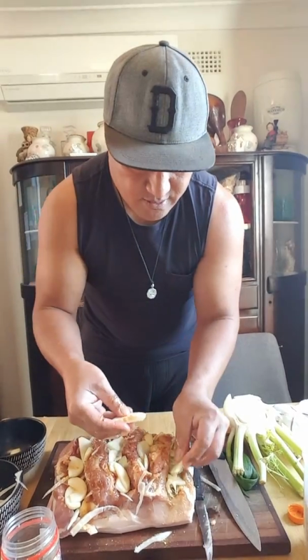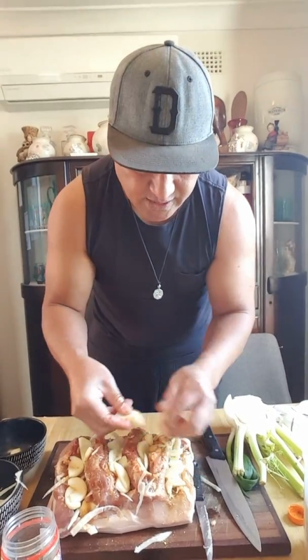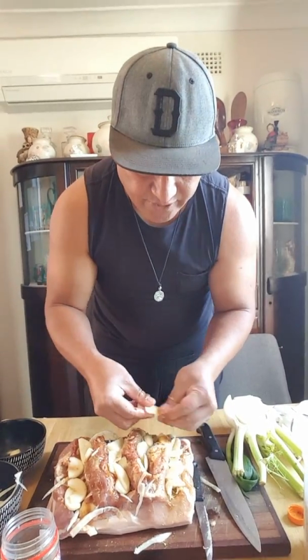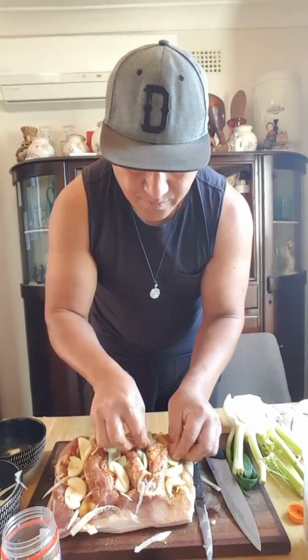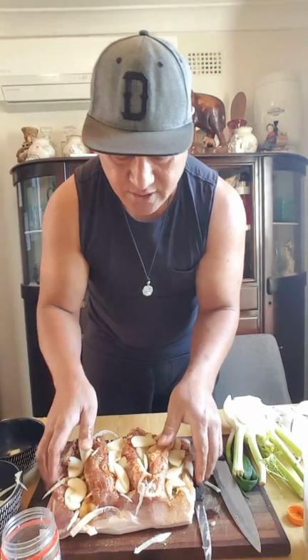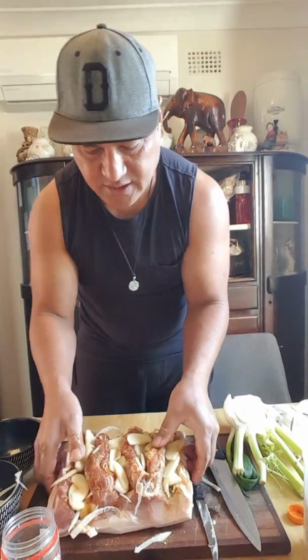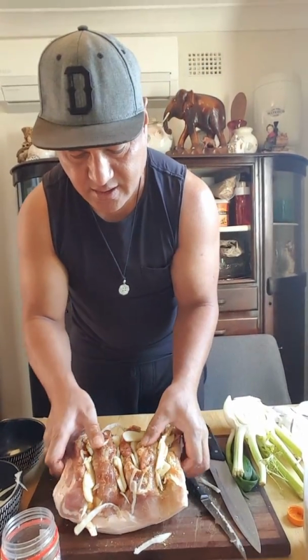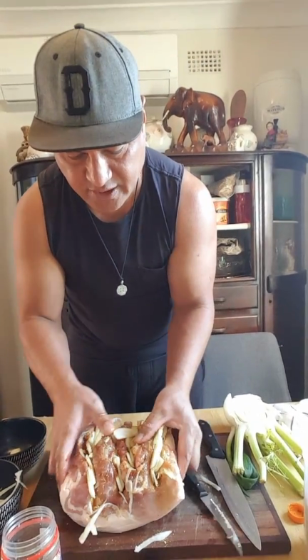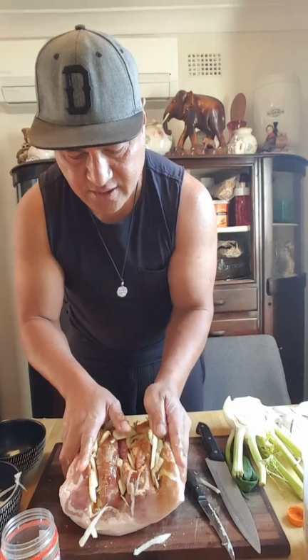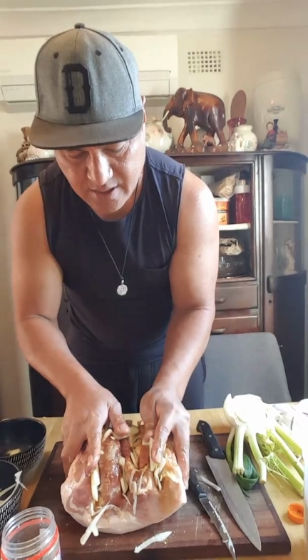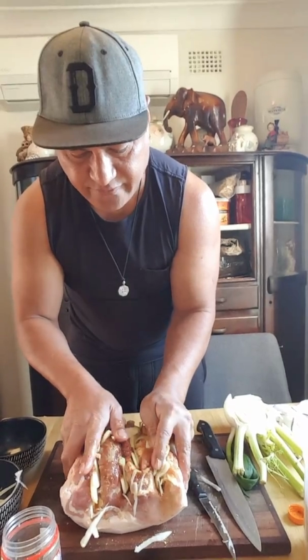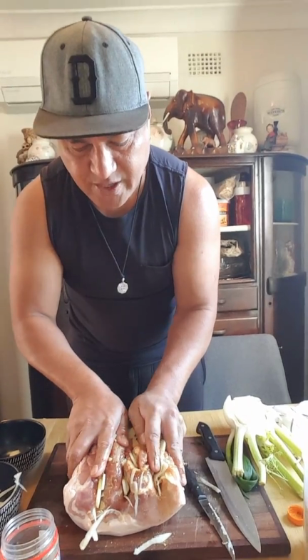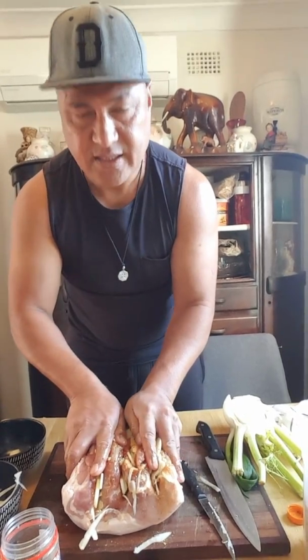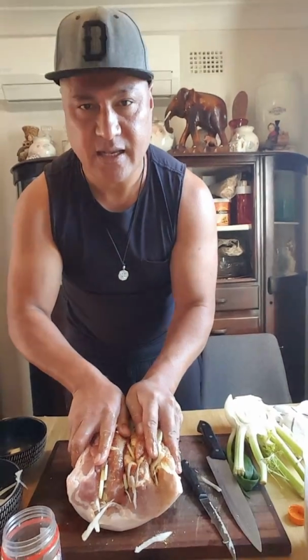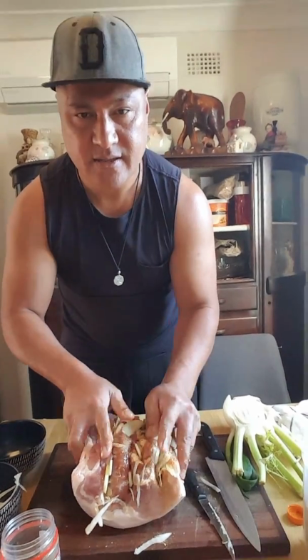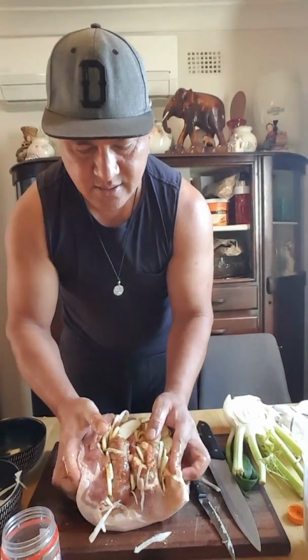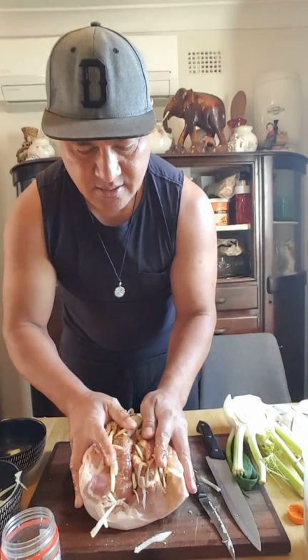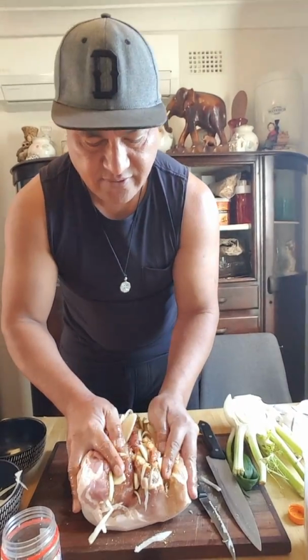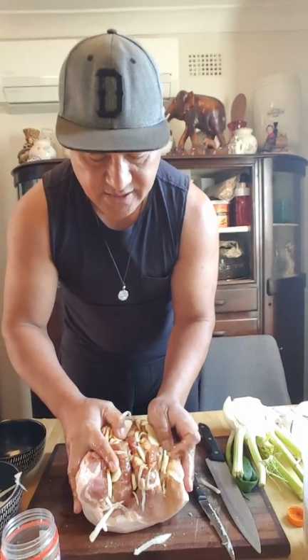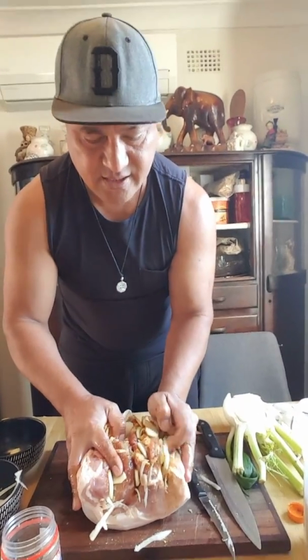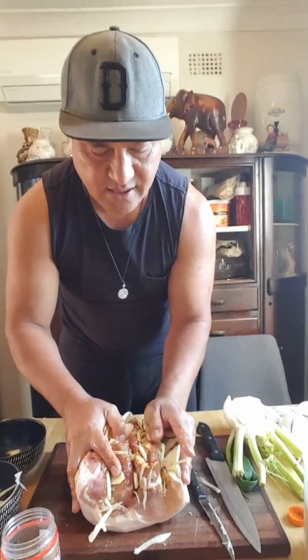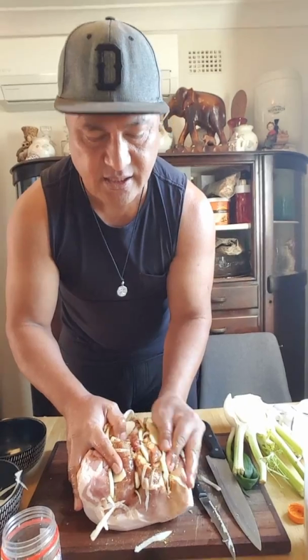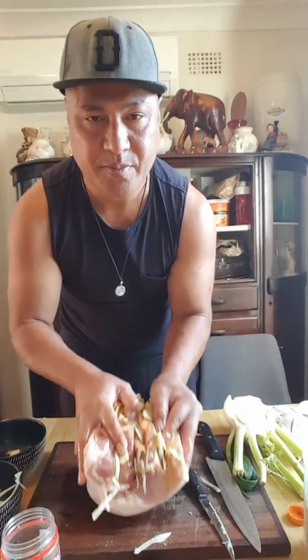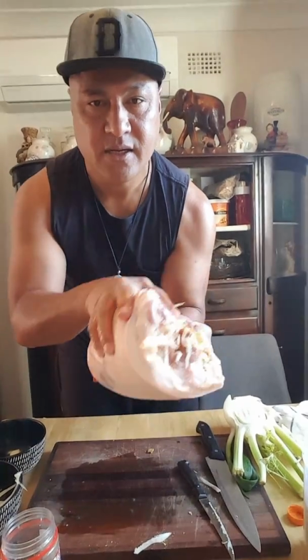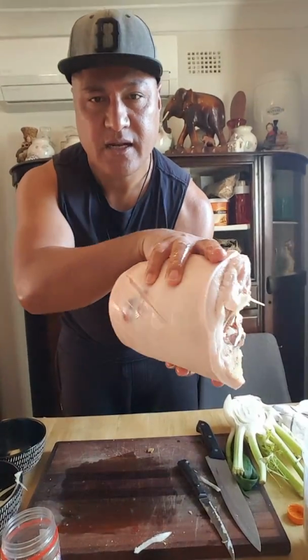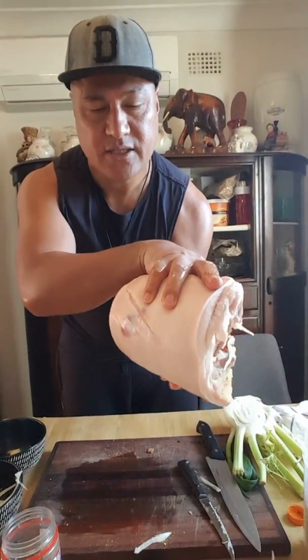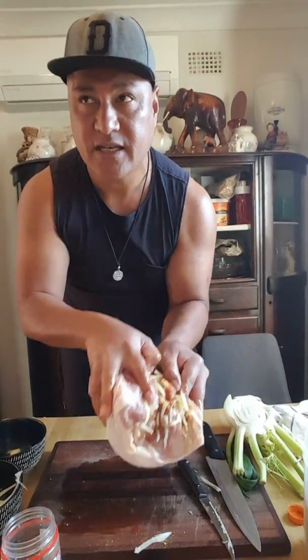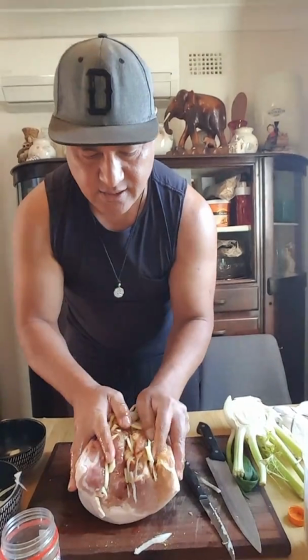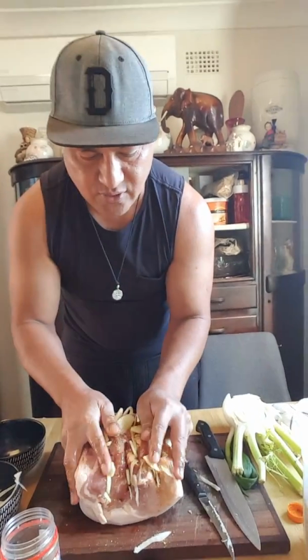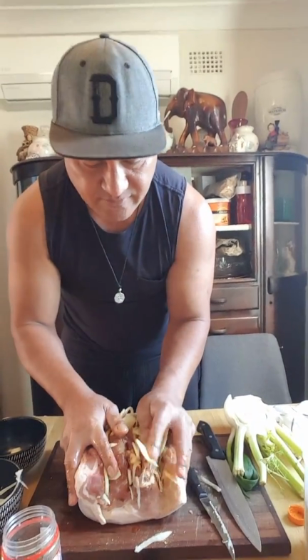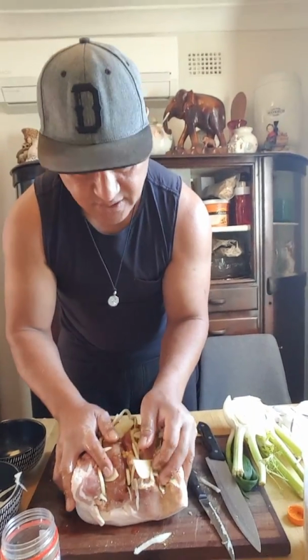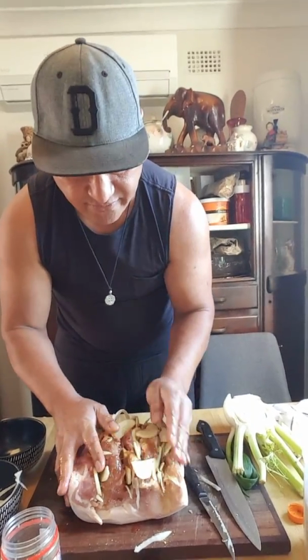Don't be scared to fill it up, because once I finish I'm going to fold it back like this. Look how good it is — then tie it up. As long as our skin is crunchy, that's the main thing.